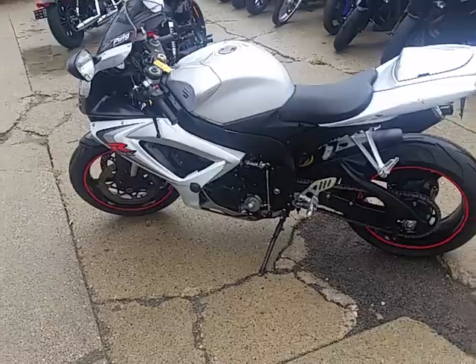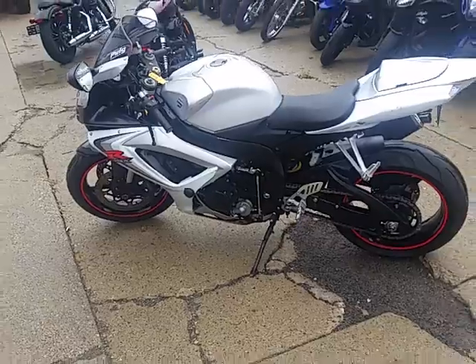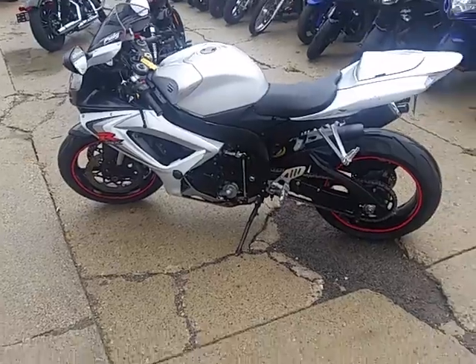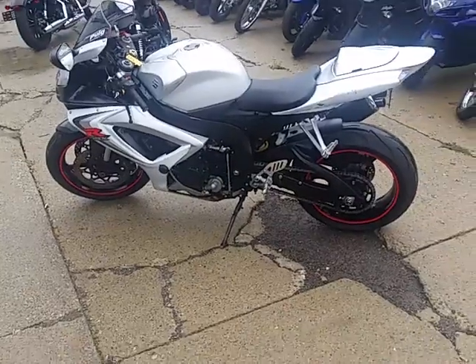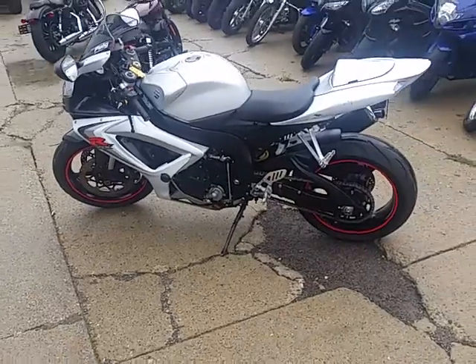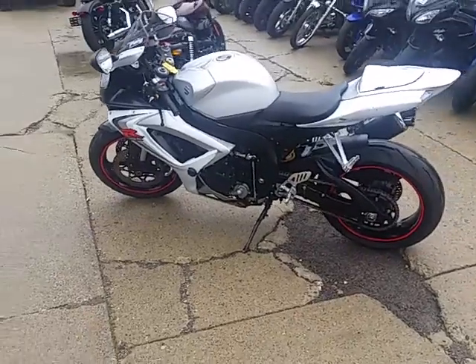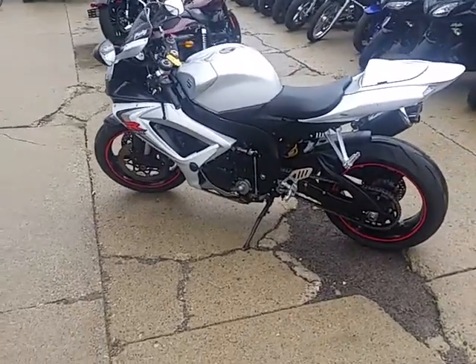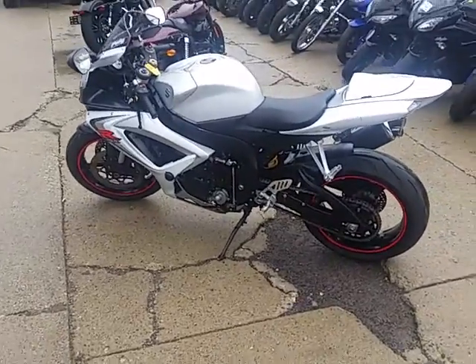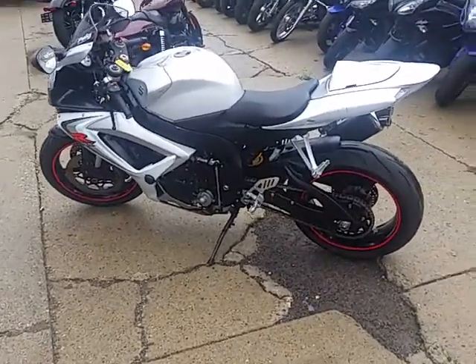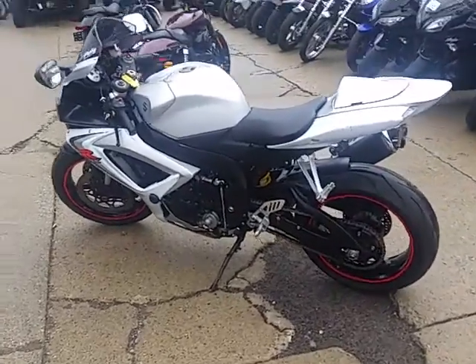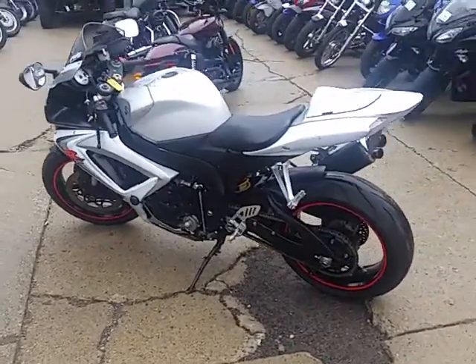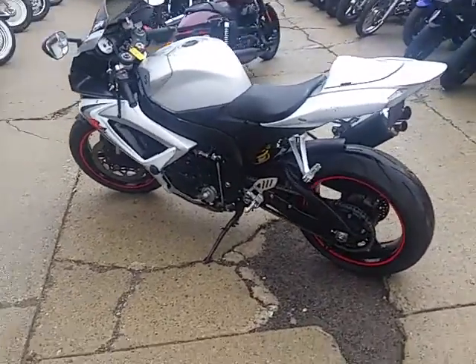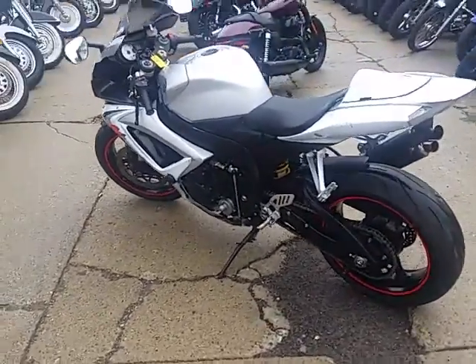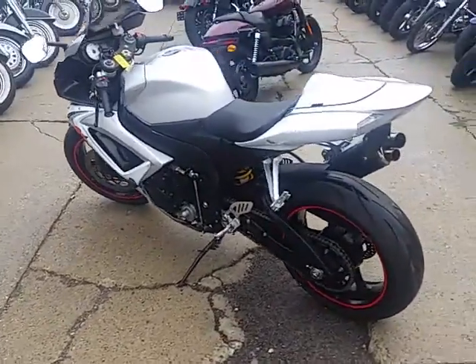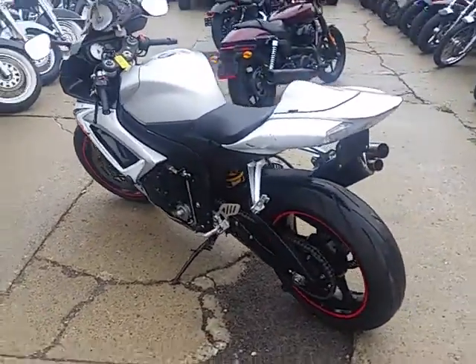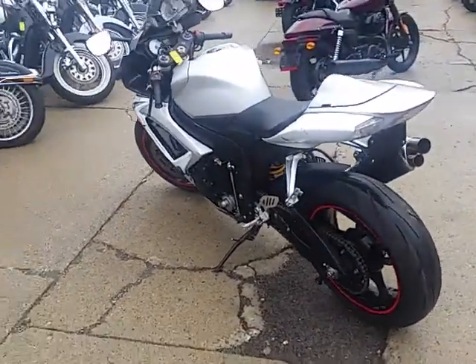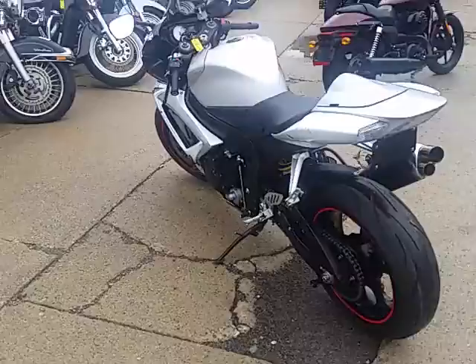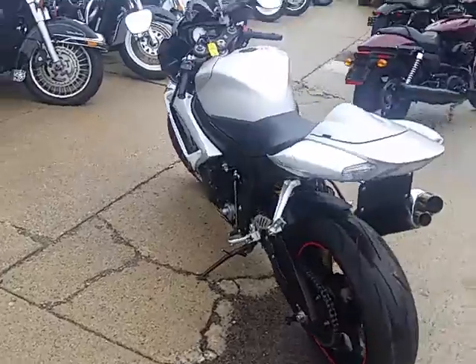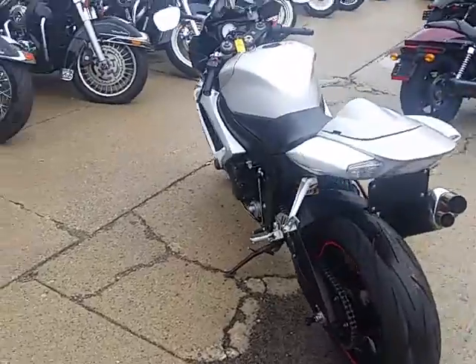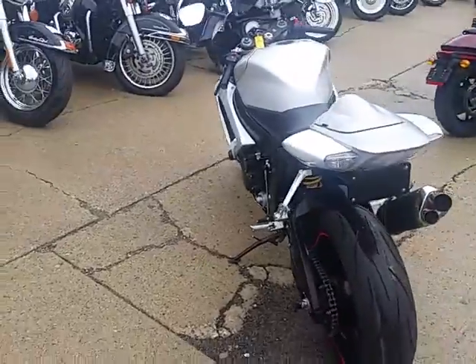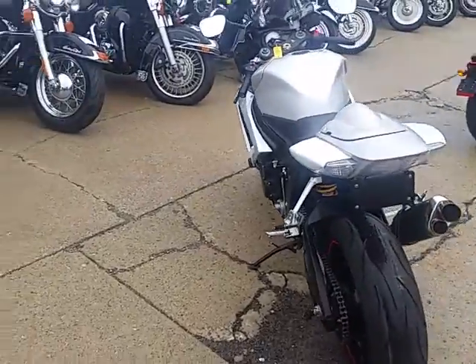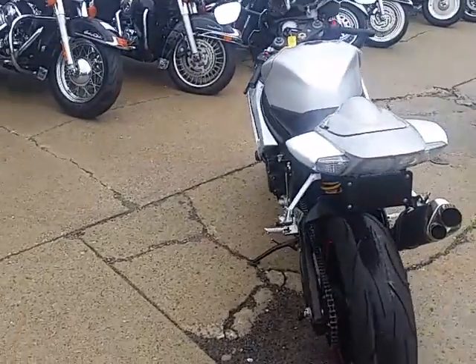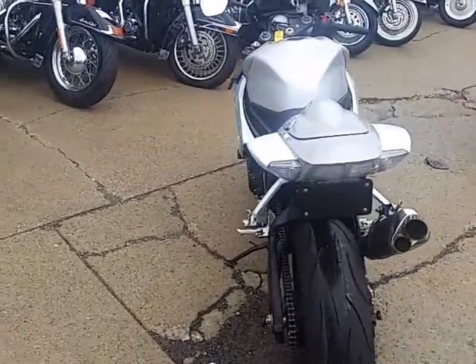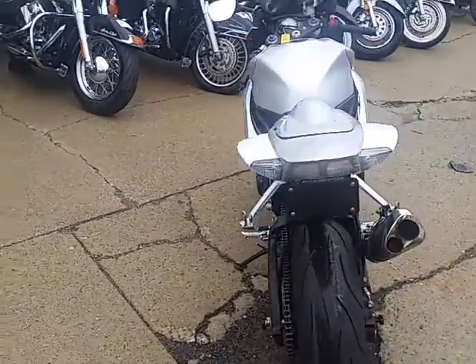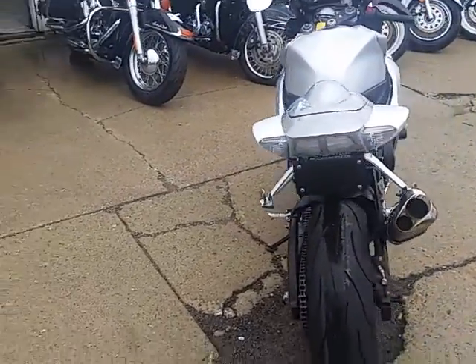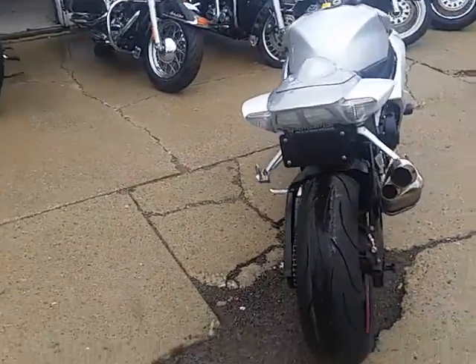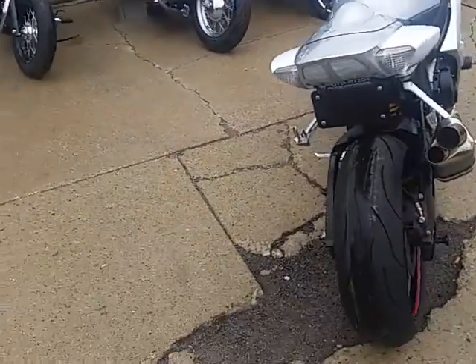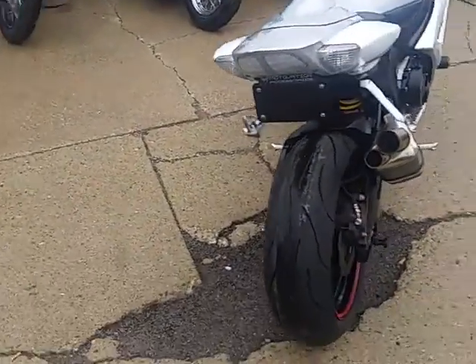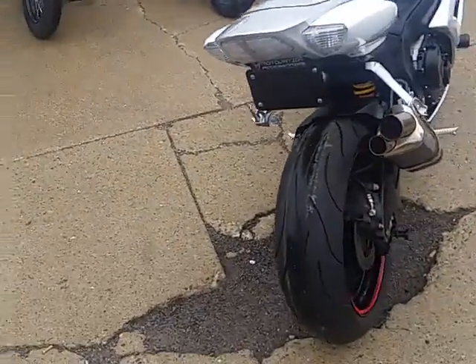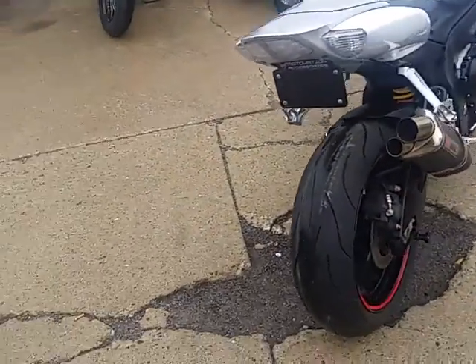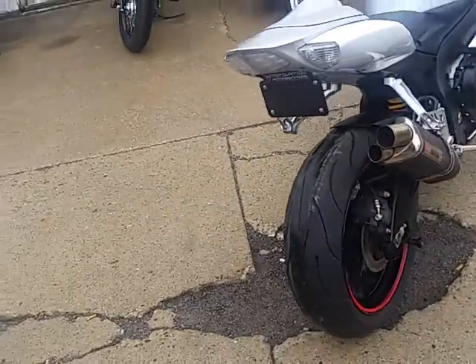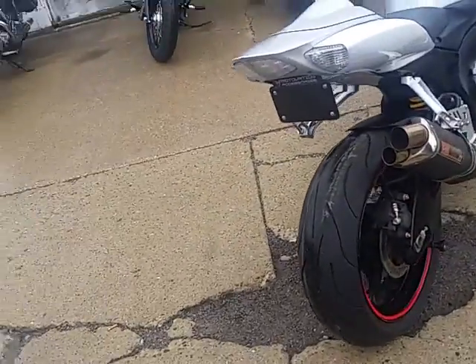Power Sports. Chad and Andrew here doing some videos on our used bikes. We just got a truckload of new used sport bikes in yesterday, so we're gonna get a few of these things up for you.